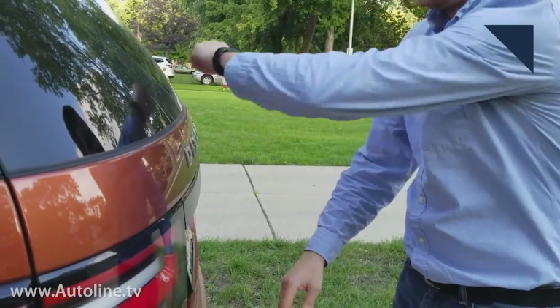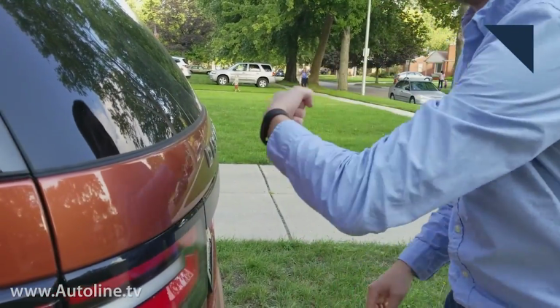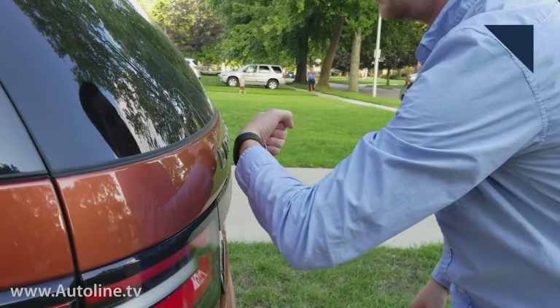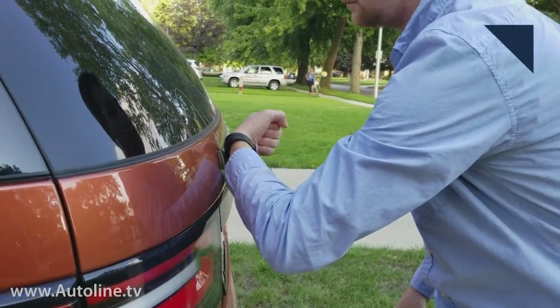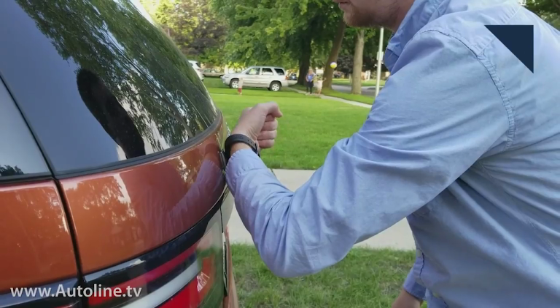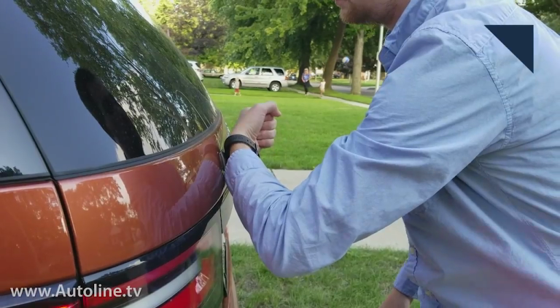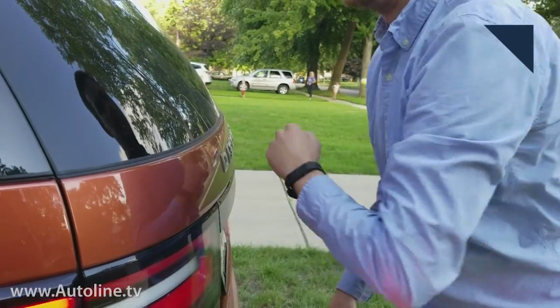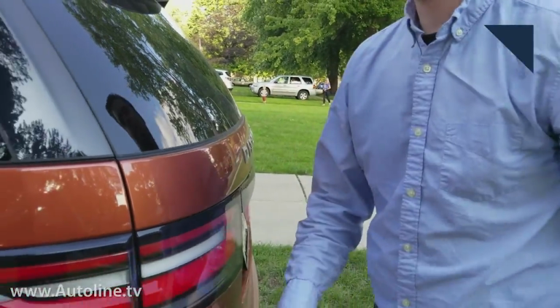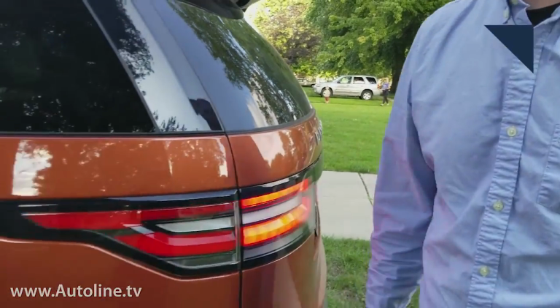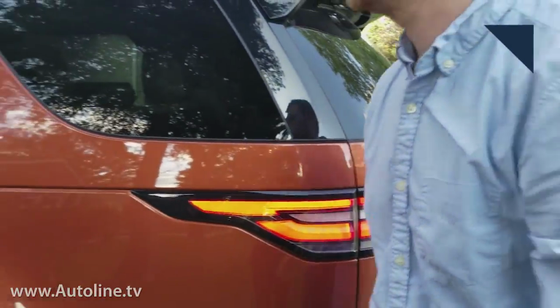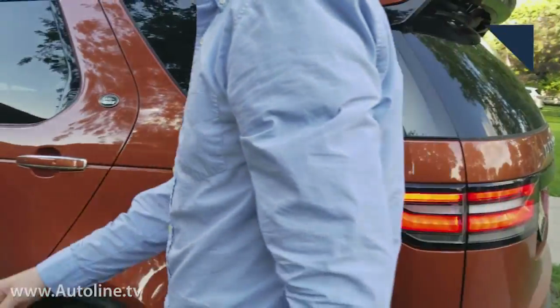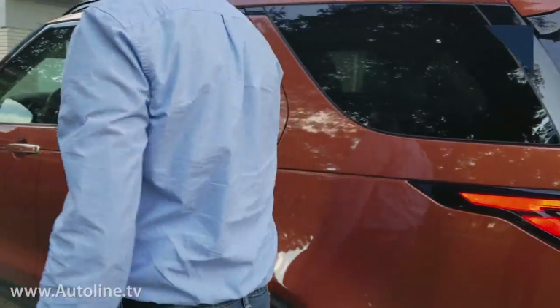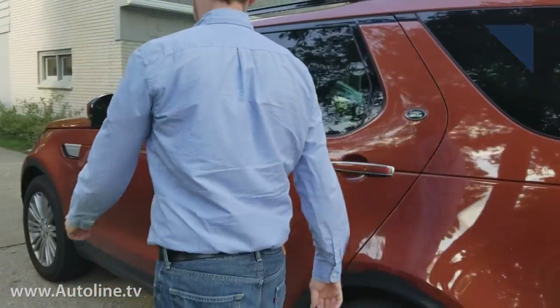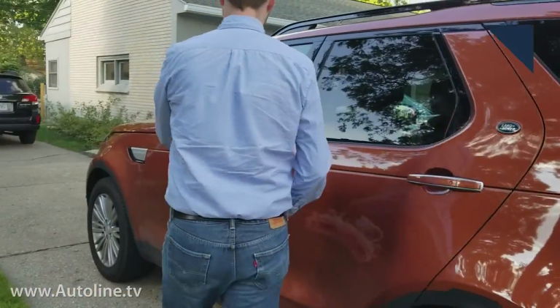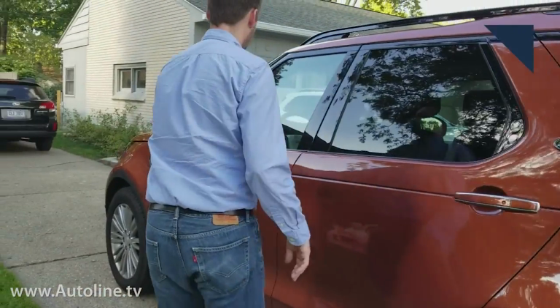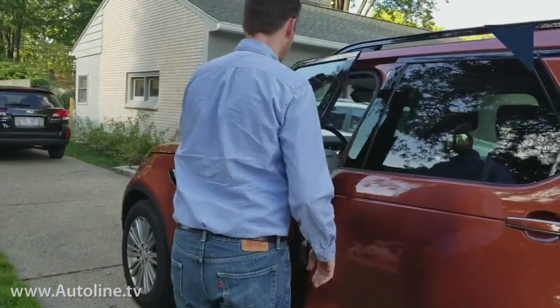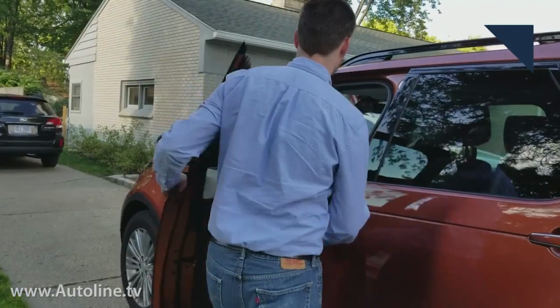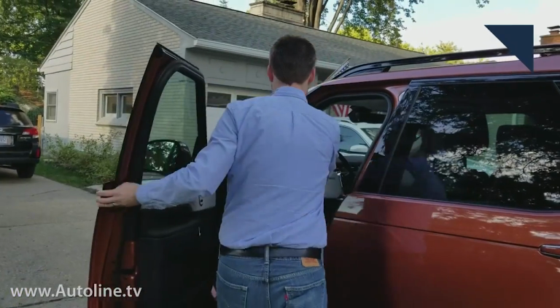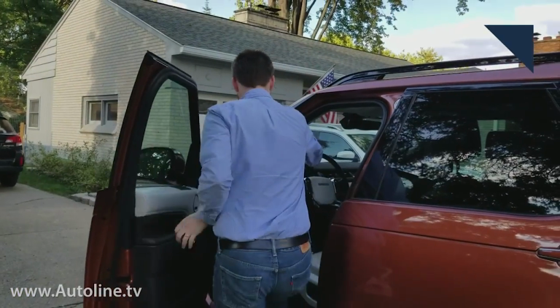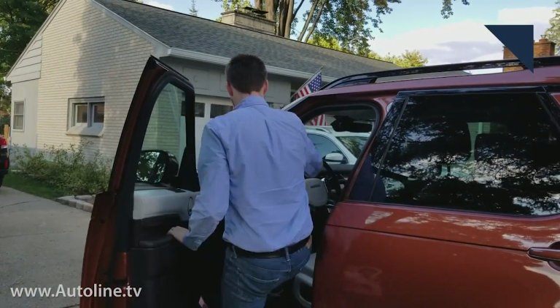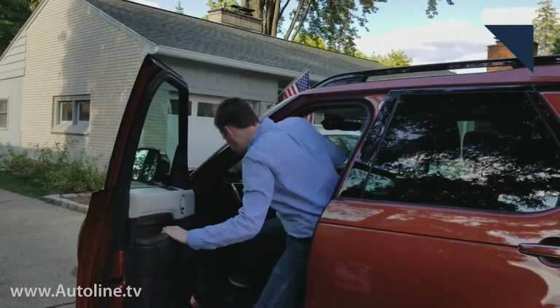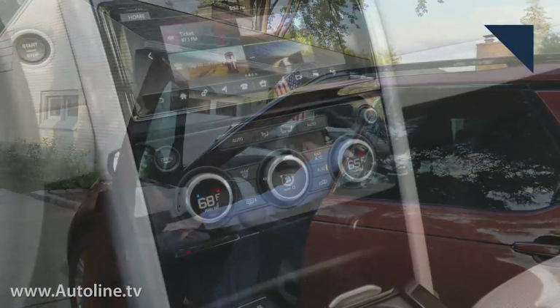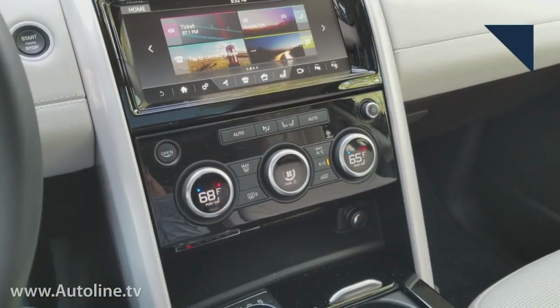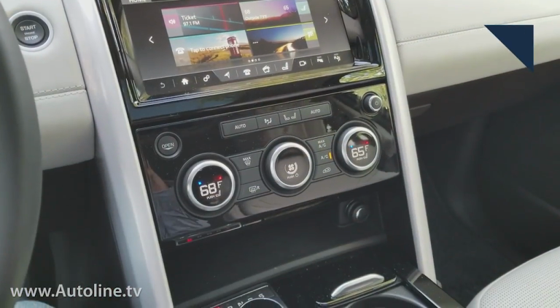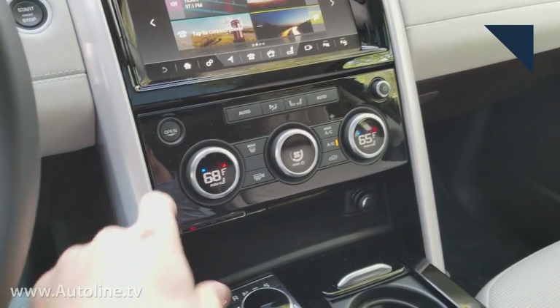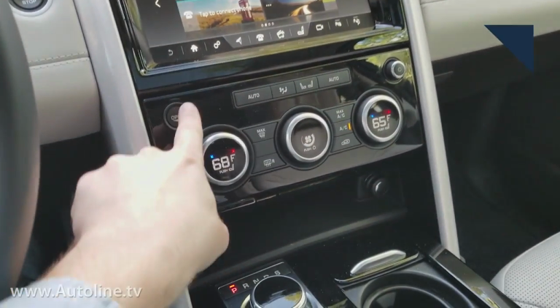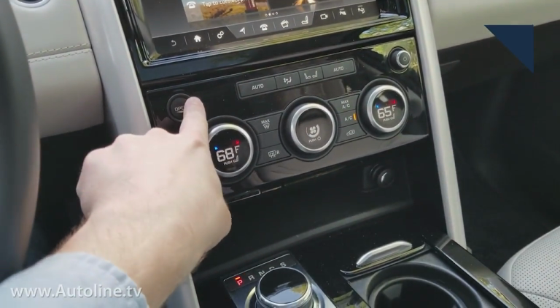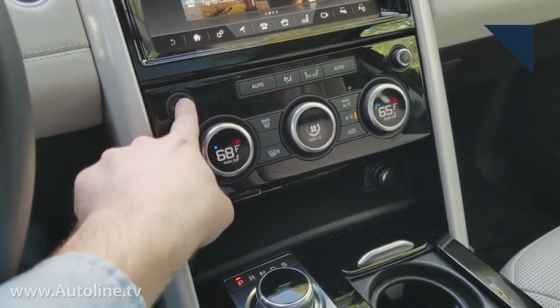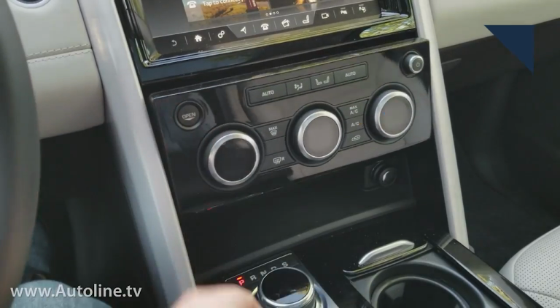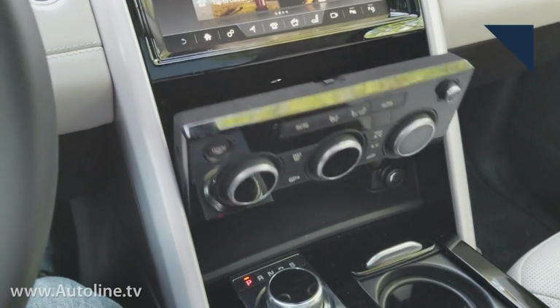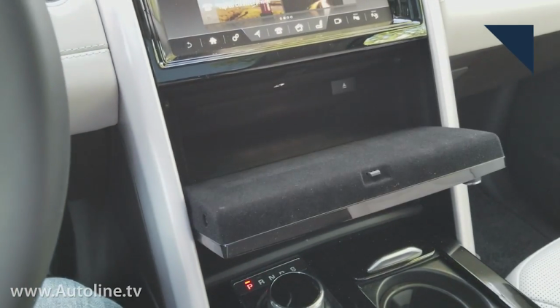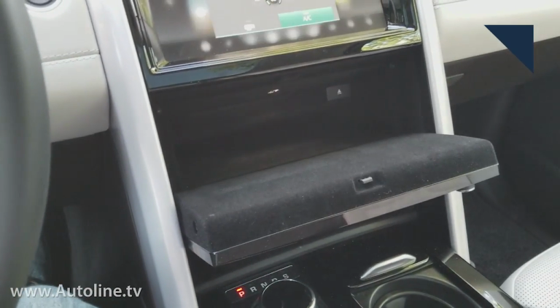Once you're done, just hit the tailgate release button, place the Activity Key back against the 'D,' and the doors will unlock. The fob inside the car is now active again. There's also a nifty little hidden compartment behind the HVAC control knobs to store the Activity Key if you're worried about losing it somewhere else.